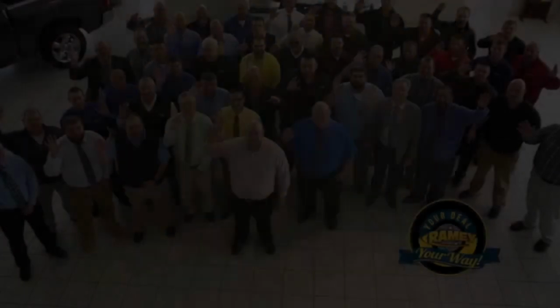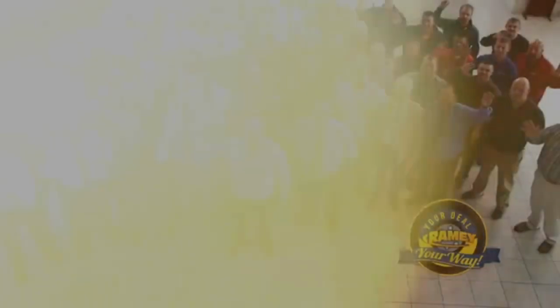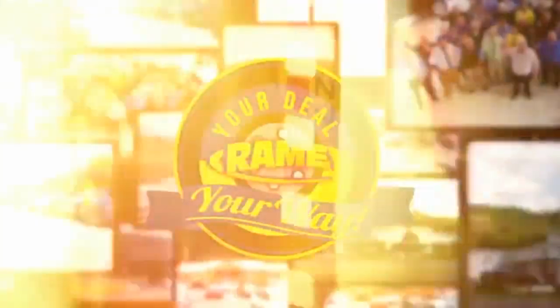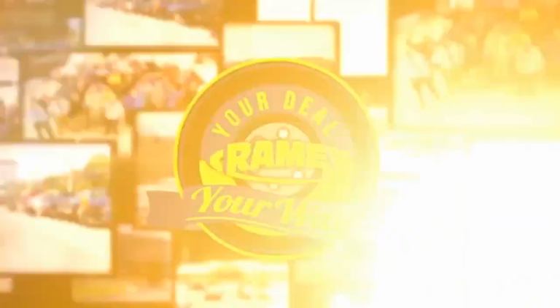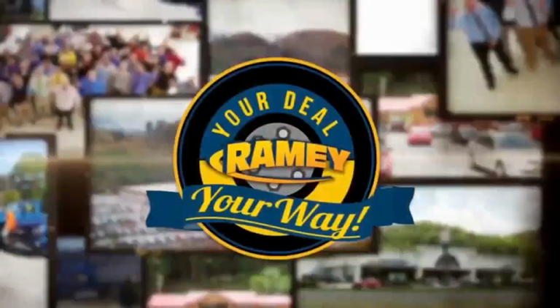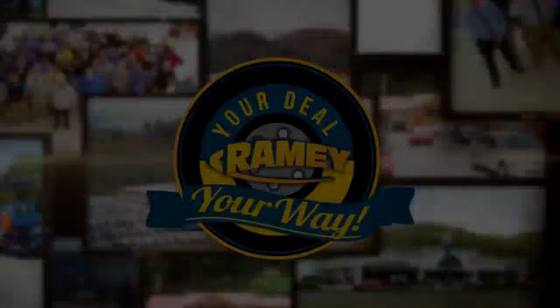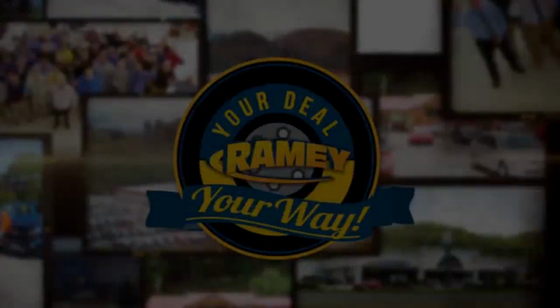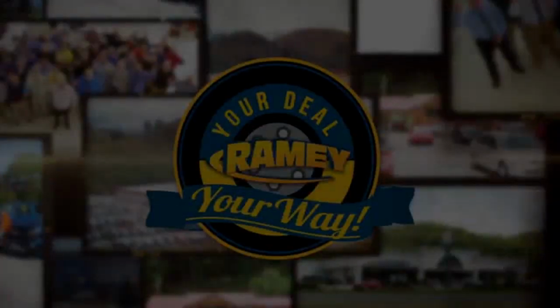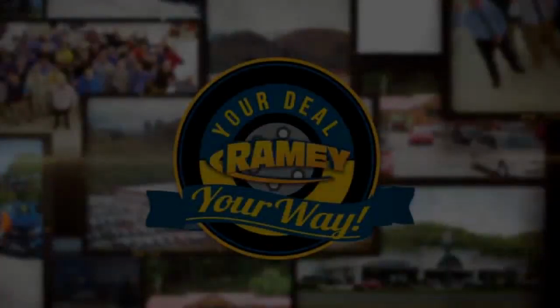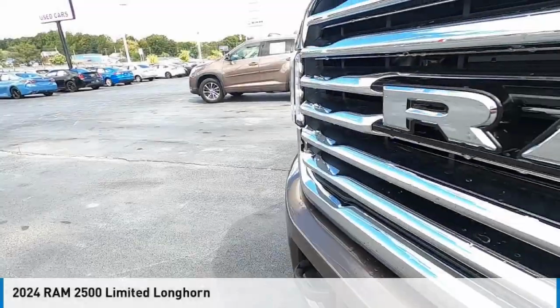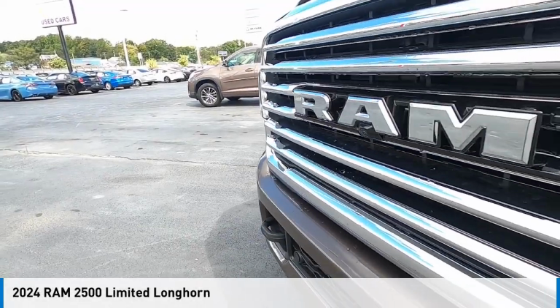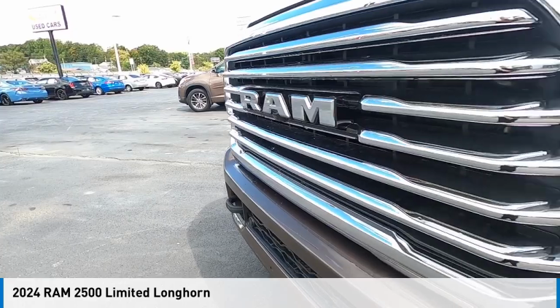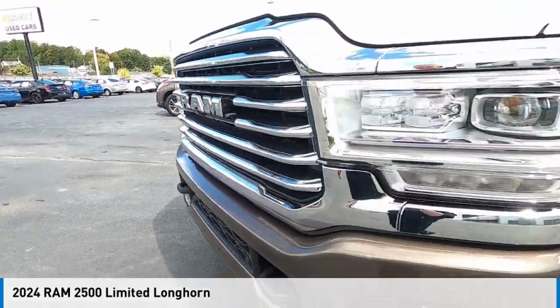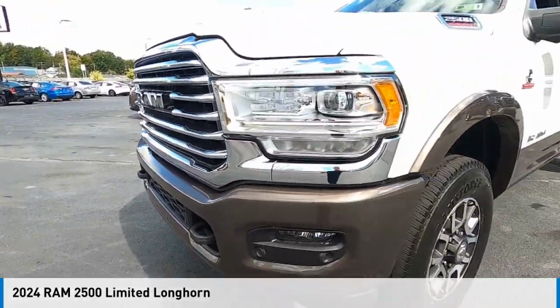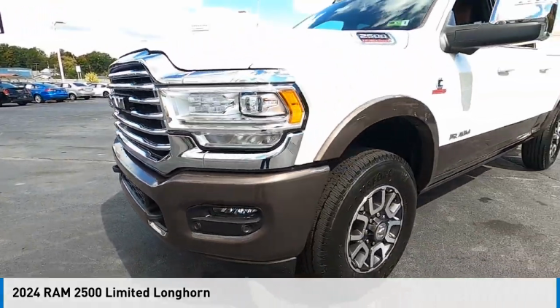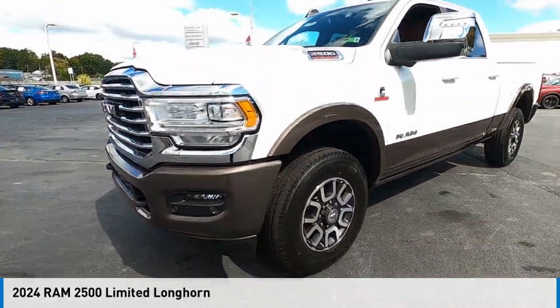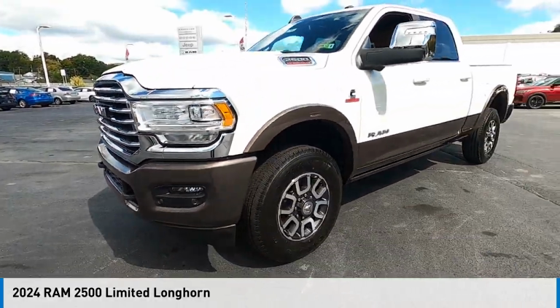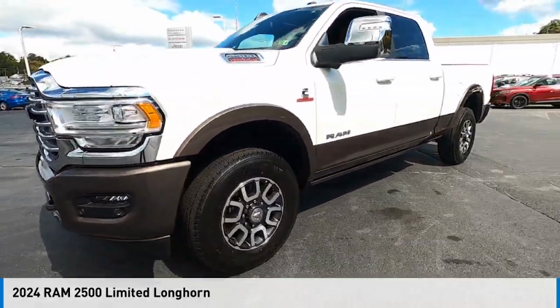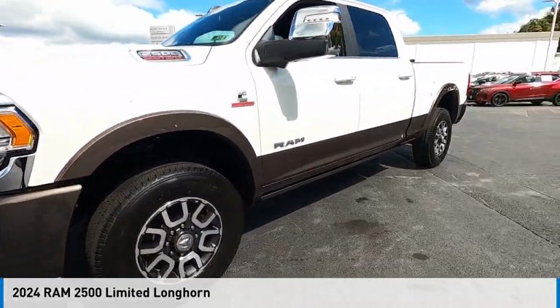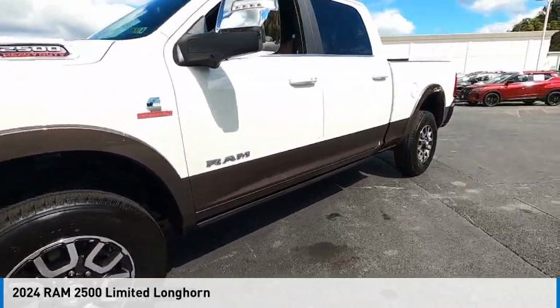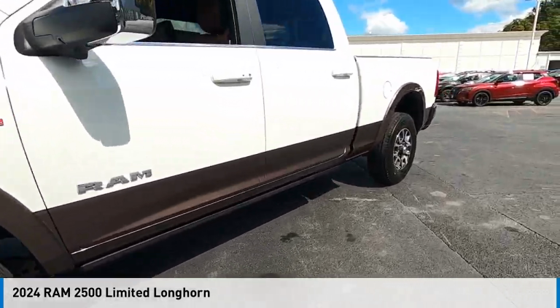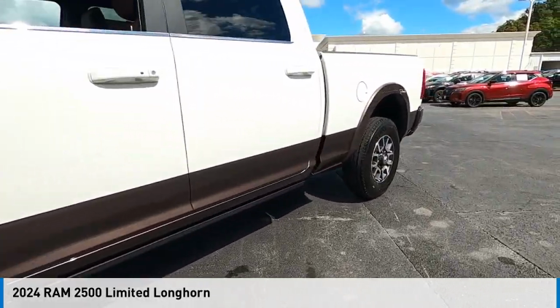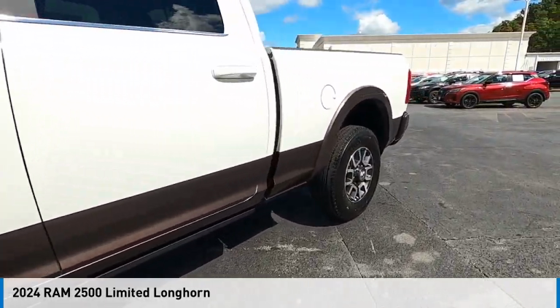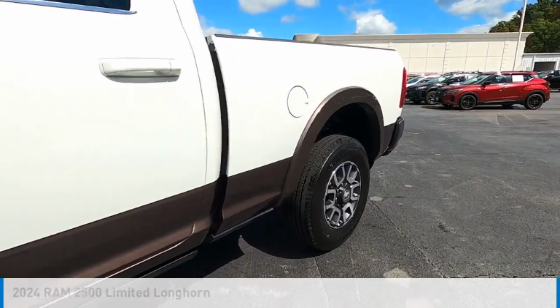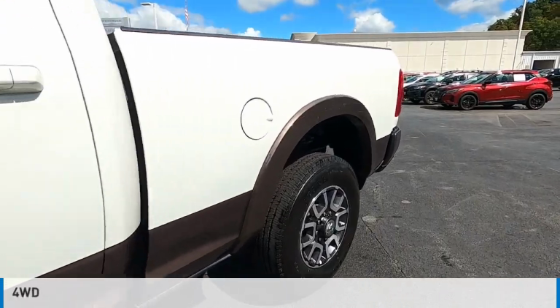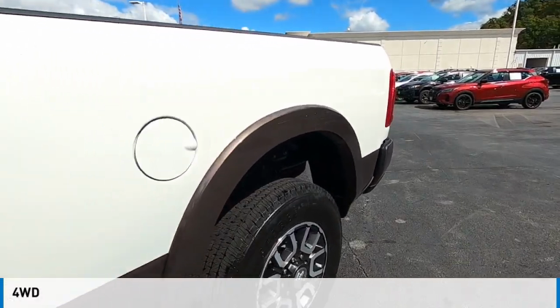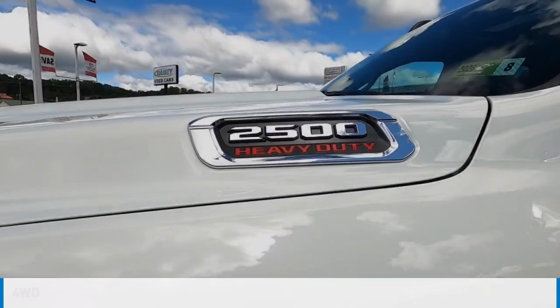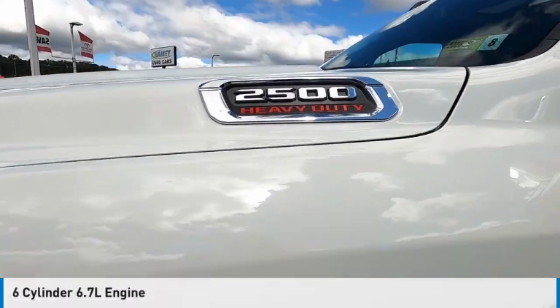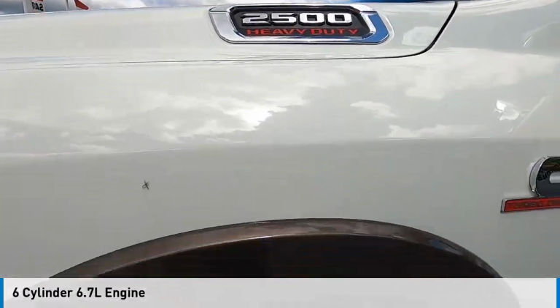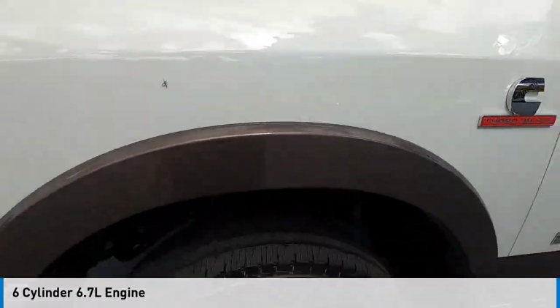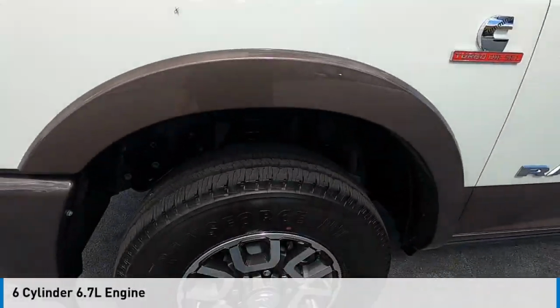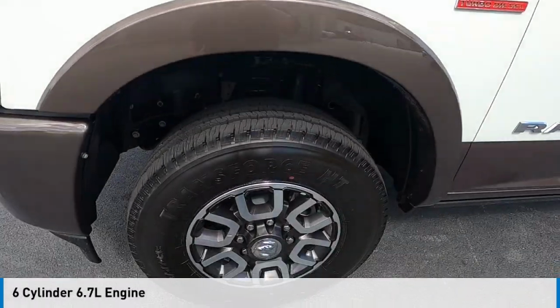At Ramey, it's your deal, your way. Stop by and take a look at the 2024-2500. This vehicle is powered by a four-wheel drive, six-cylinder, 6.7-liter engine.